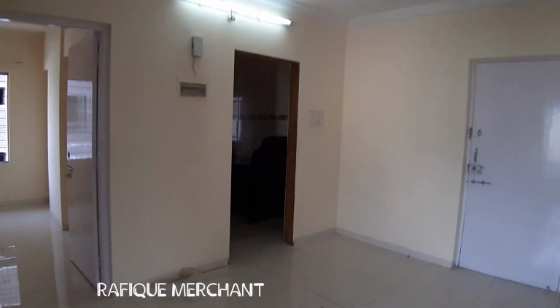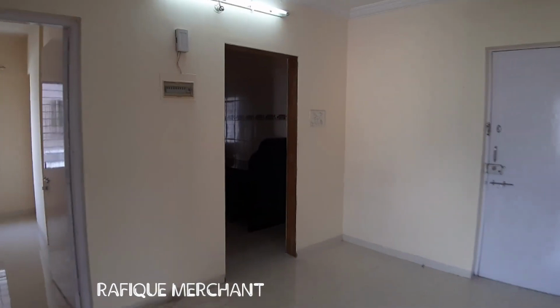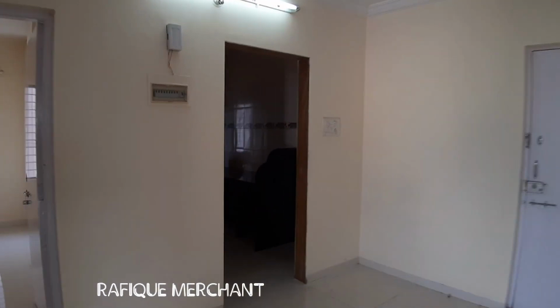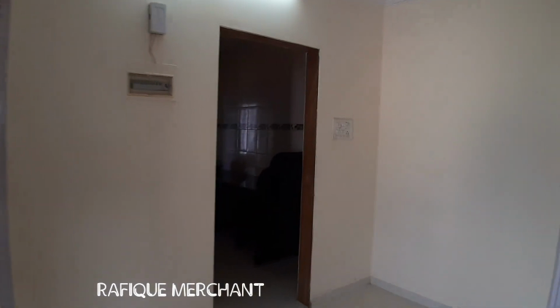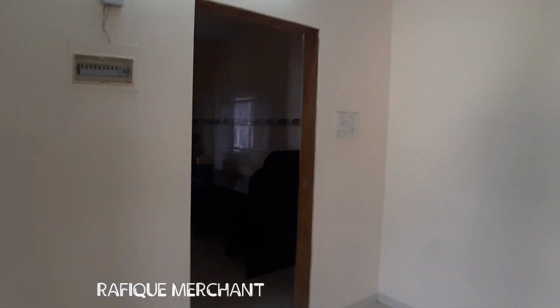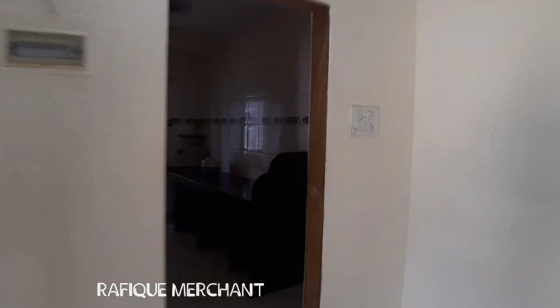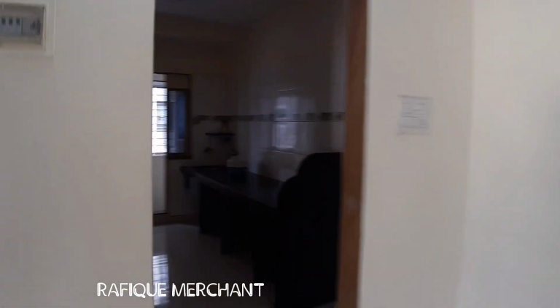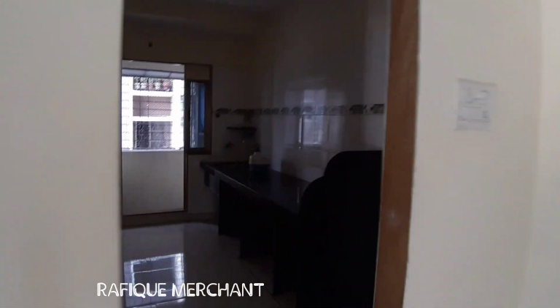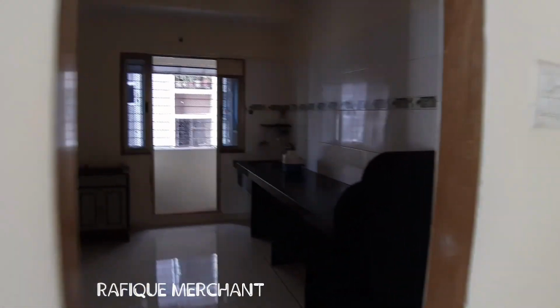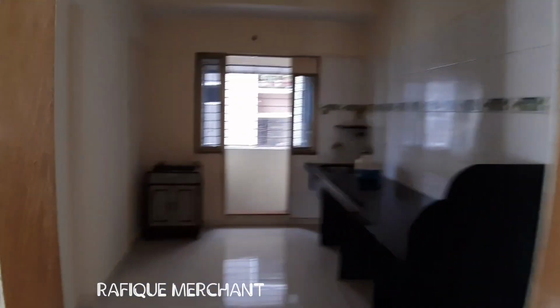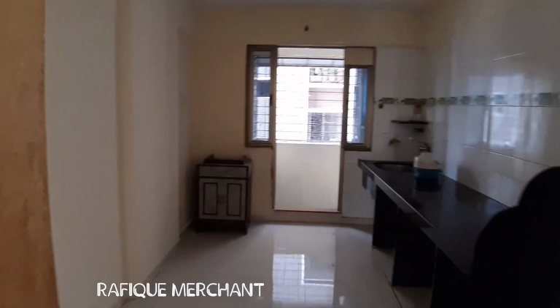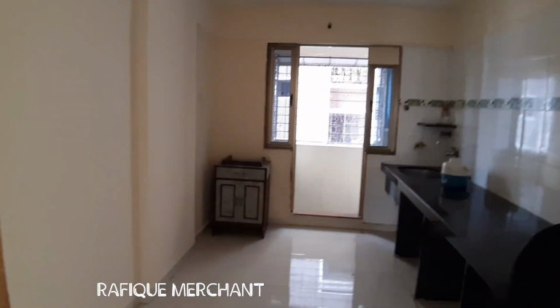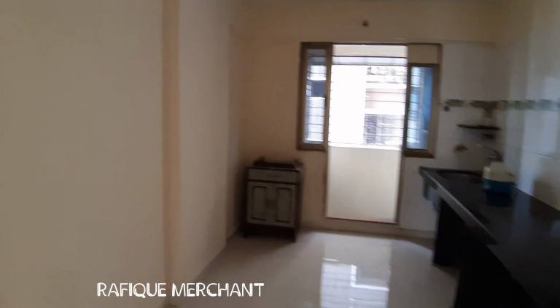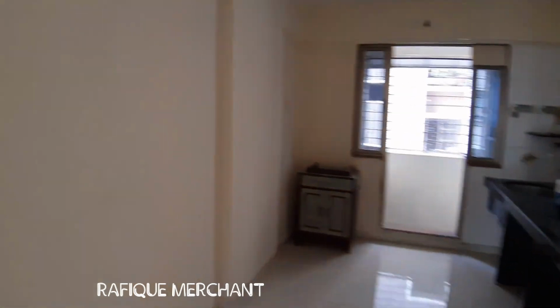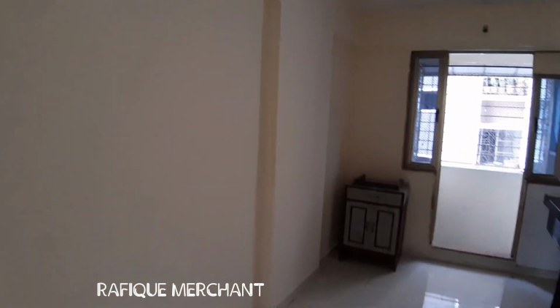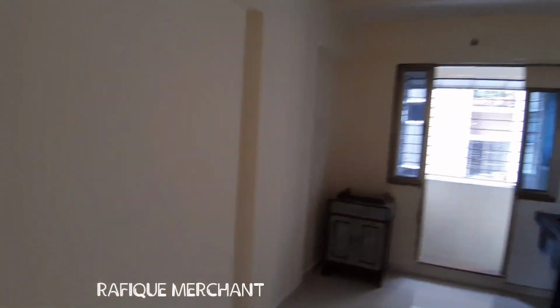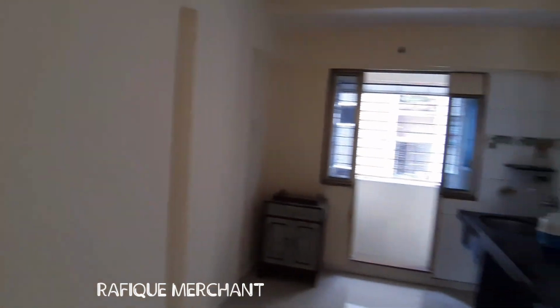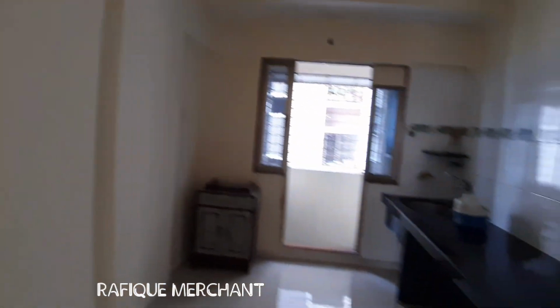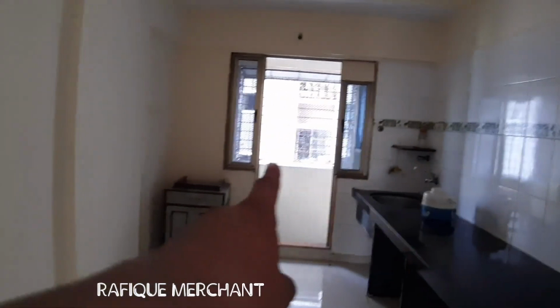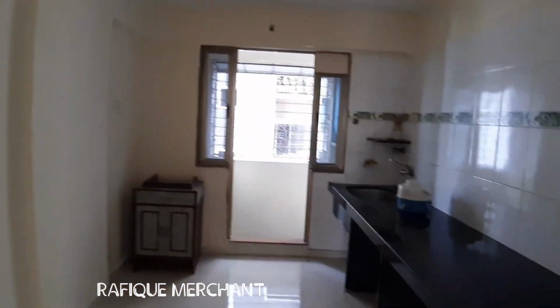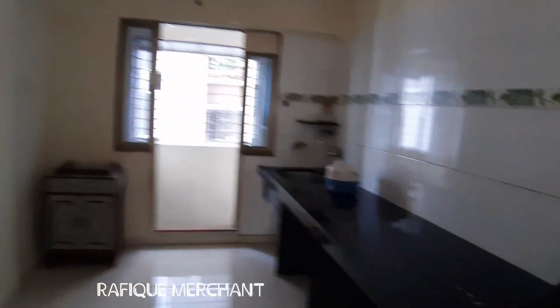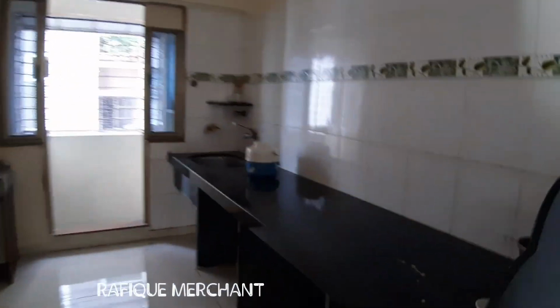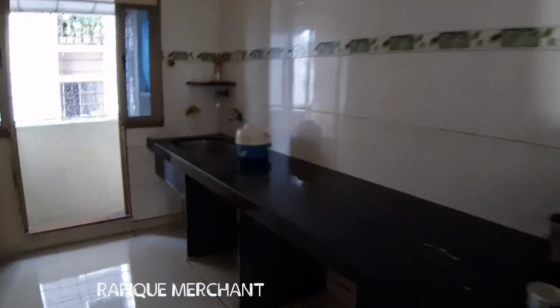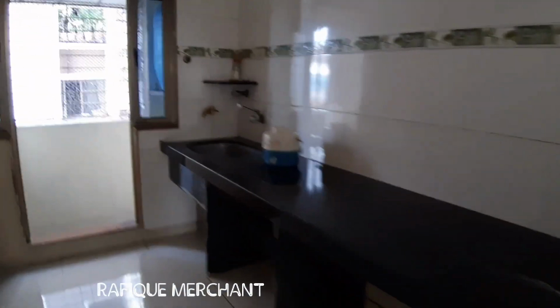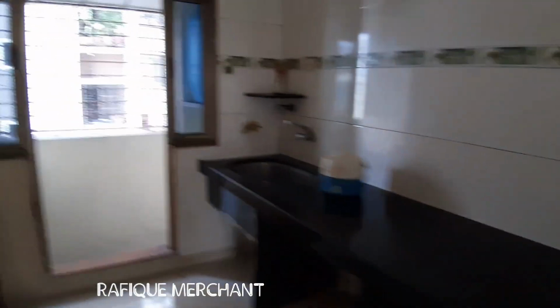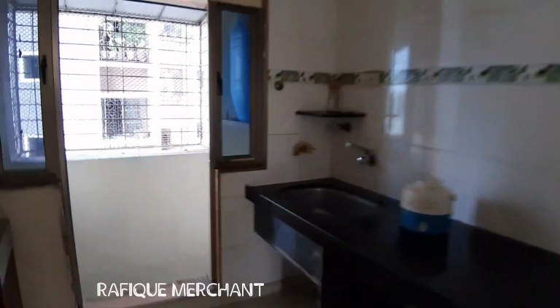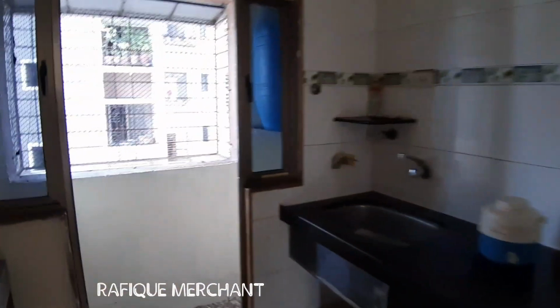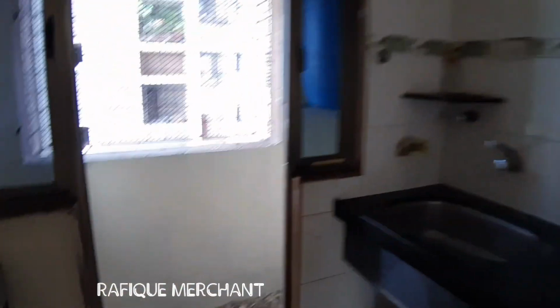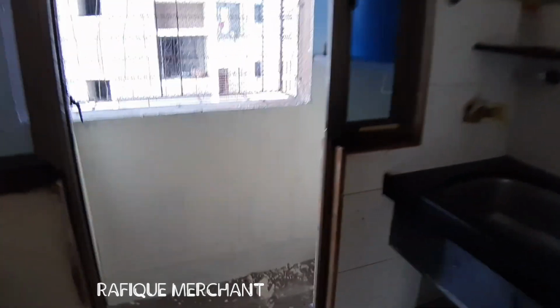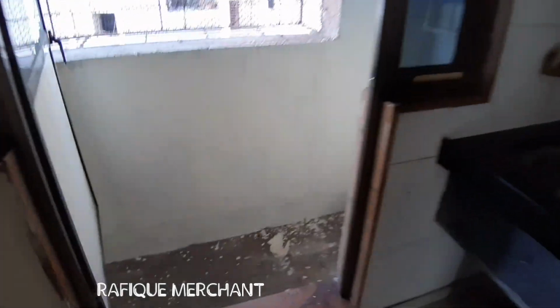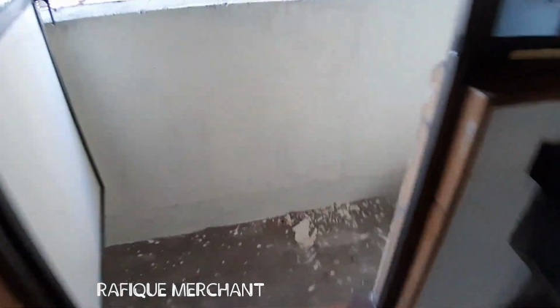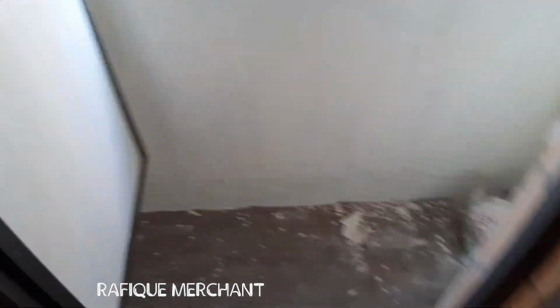Let's go check out the kitchen area. Pretty basic kitchen but quite a big one, with a dry balcony there. Low gas pipeline as such.